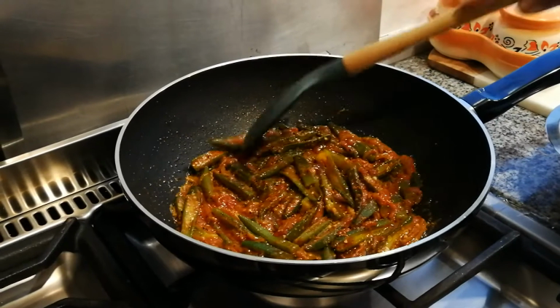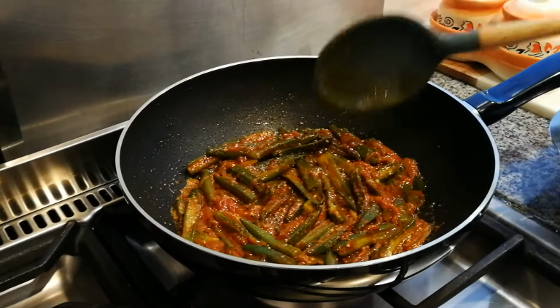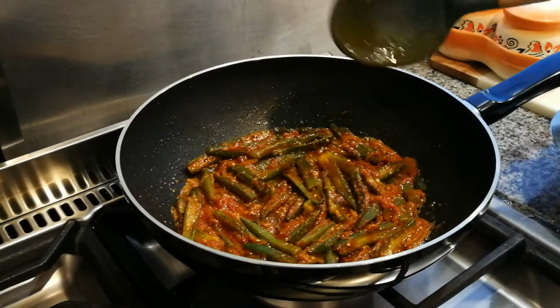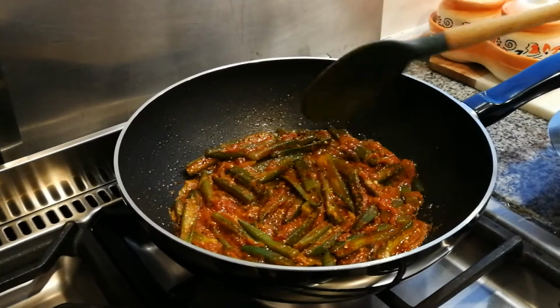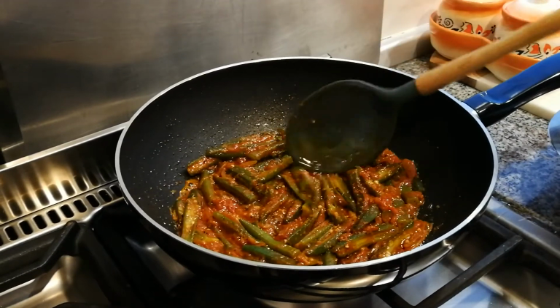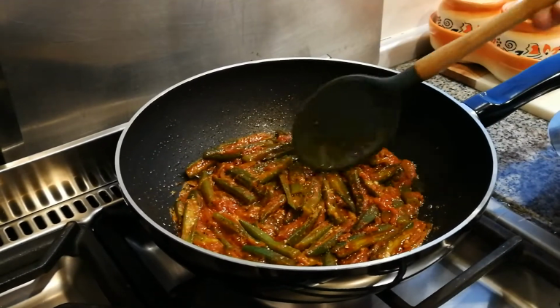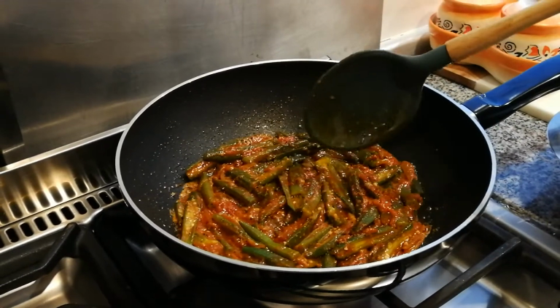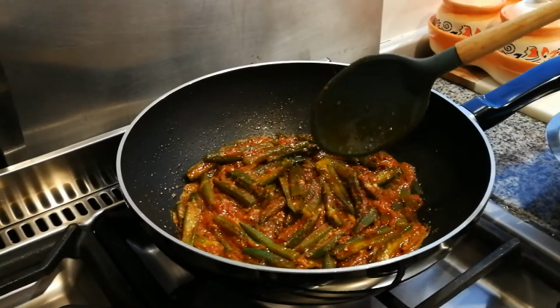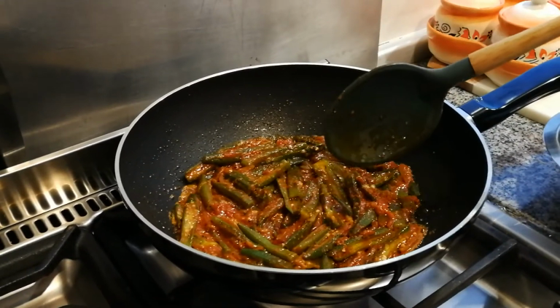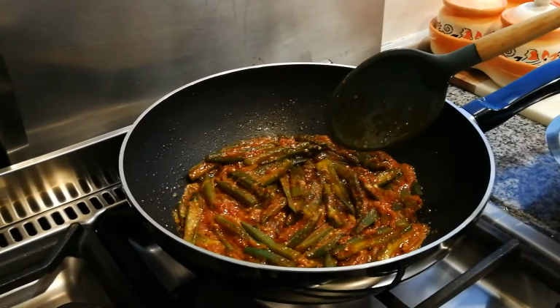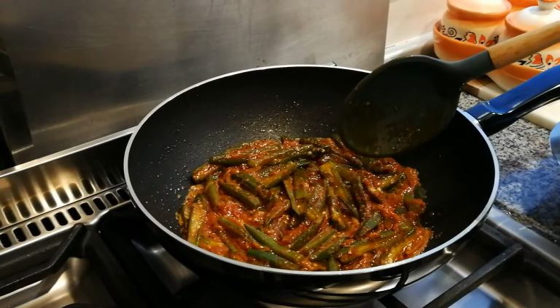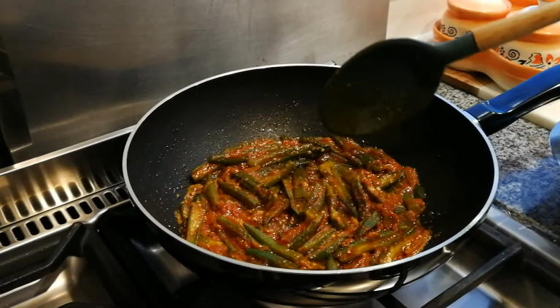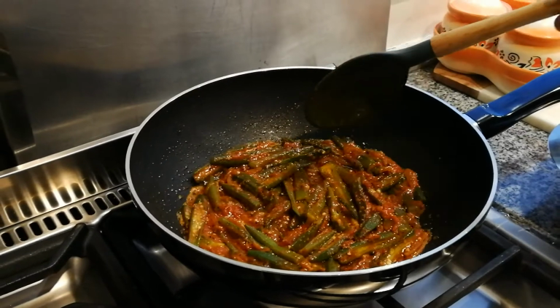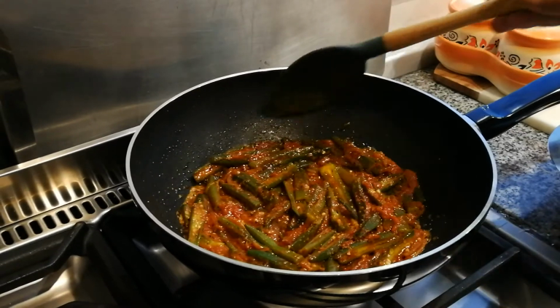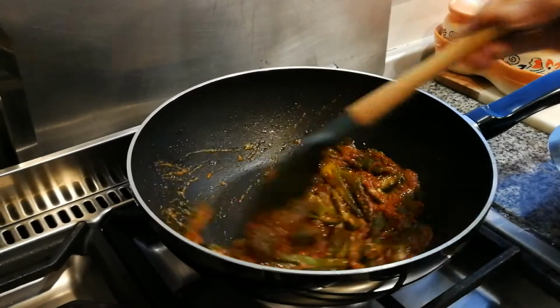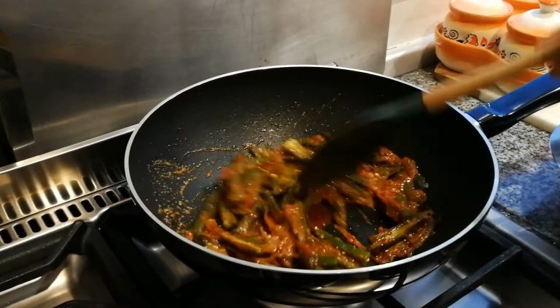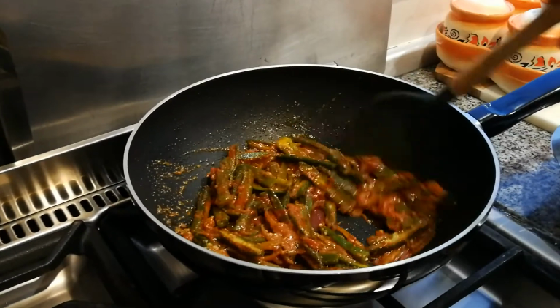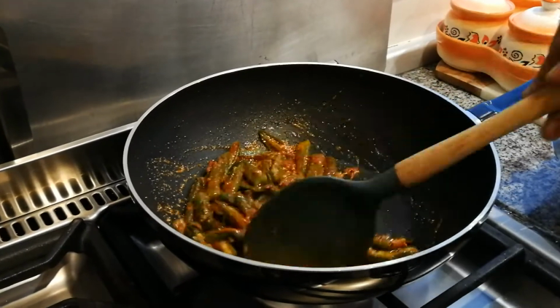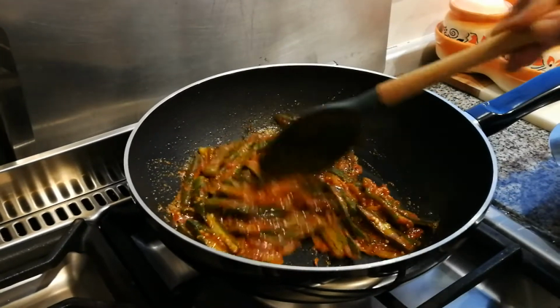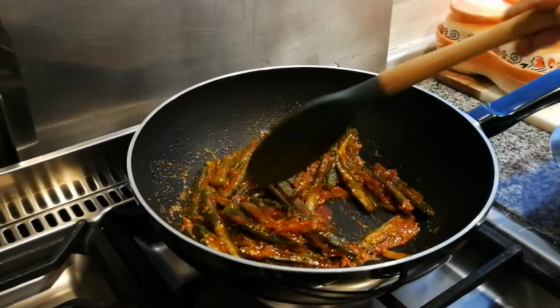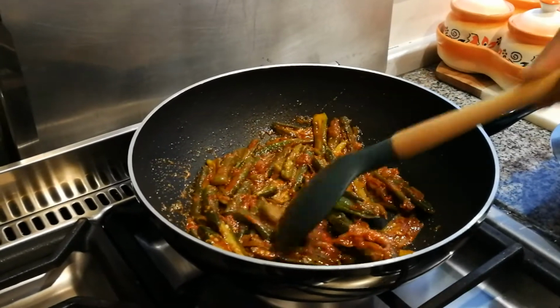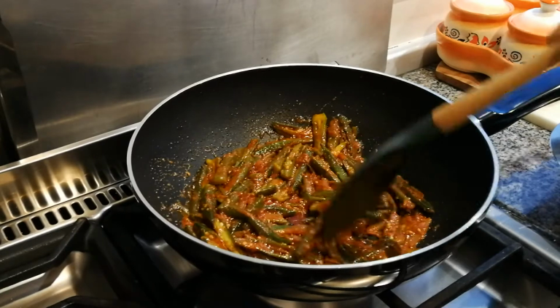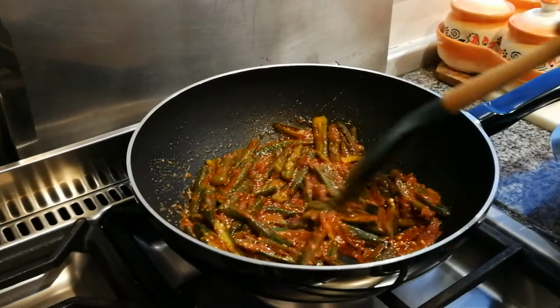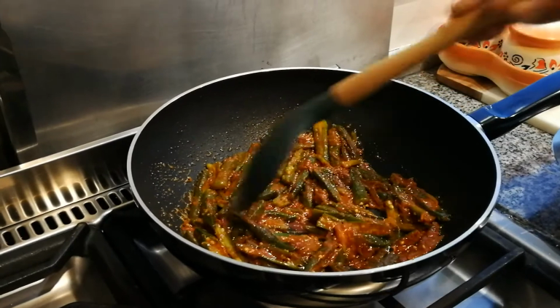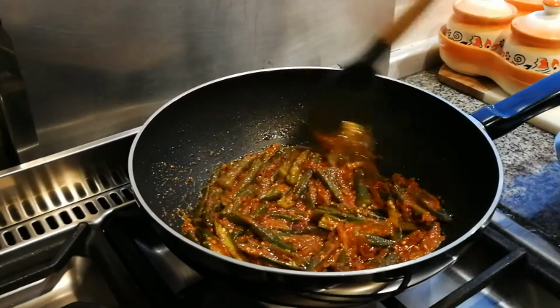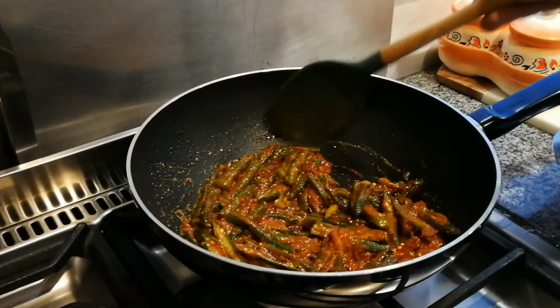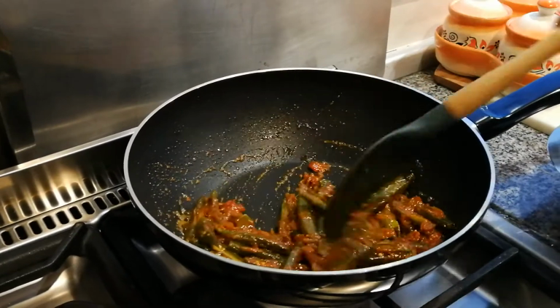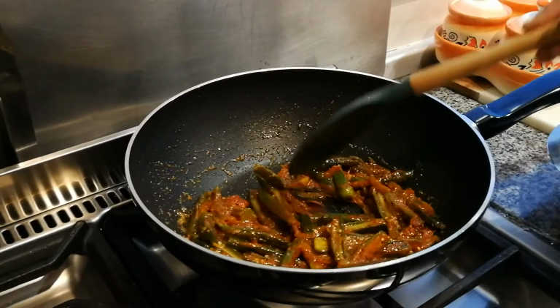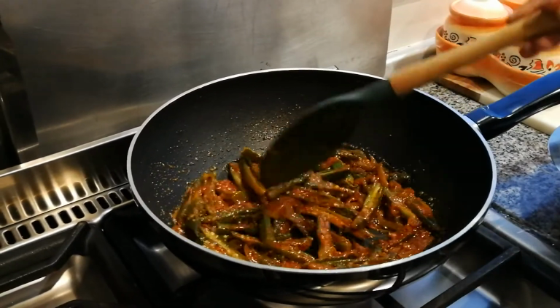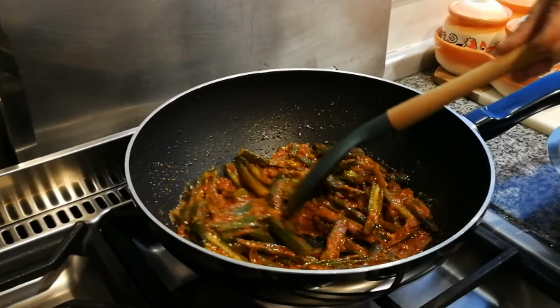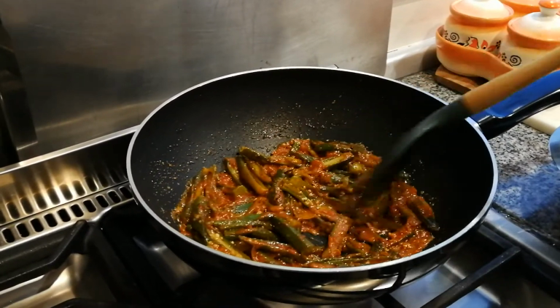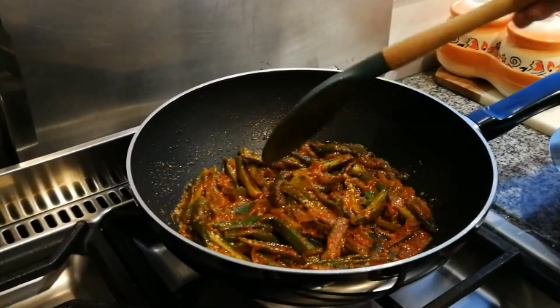It's been about five minutes, so we're just going to give it a quick stir to see how it's cooking. Now put it on high heat — medium high heat — so just increase the heat to a medium high.